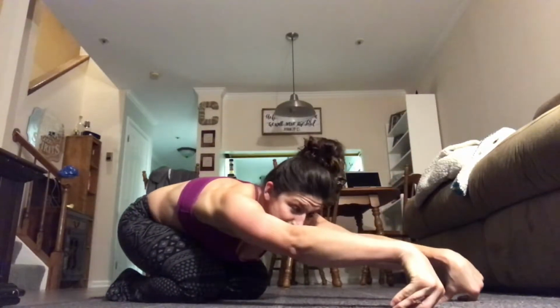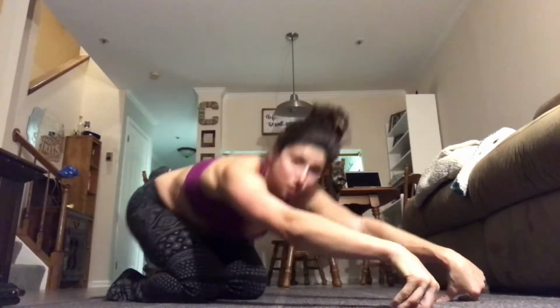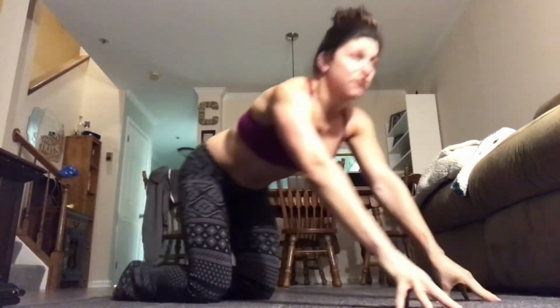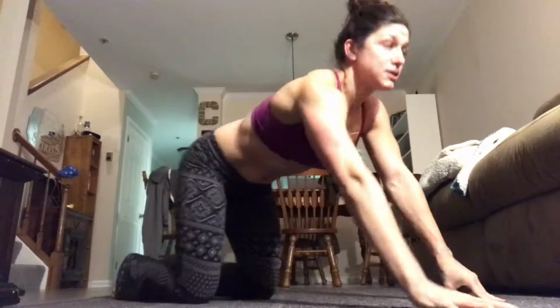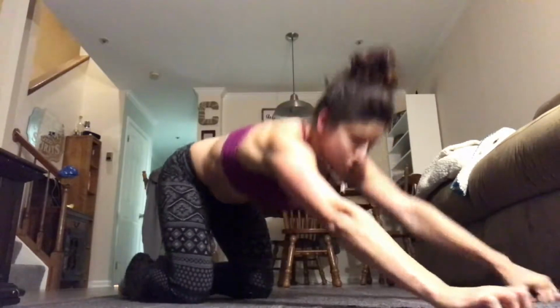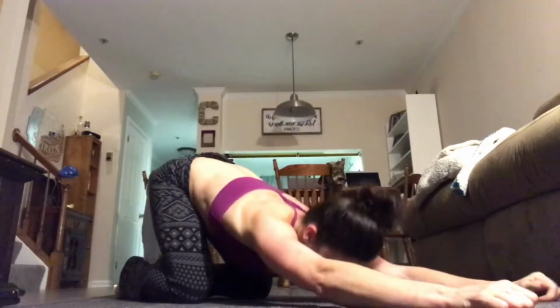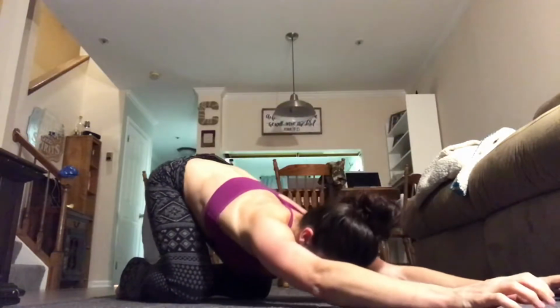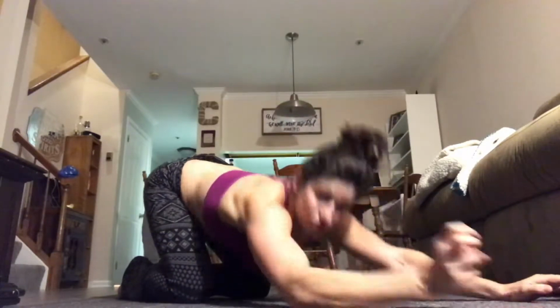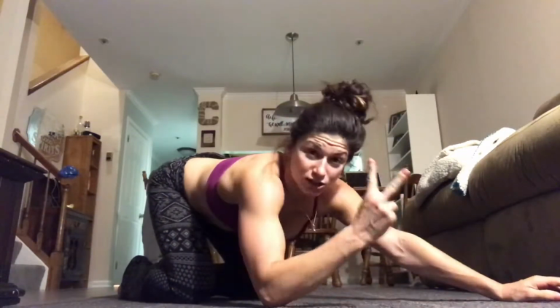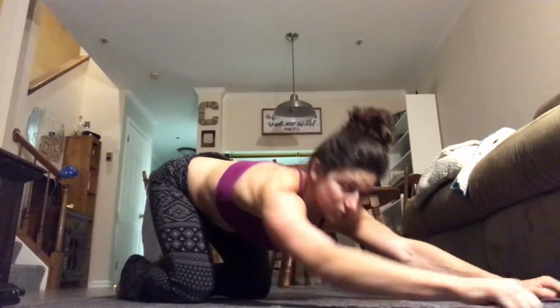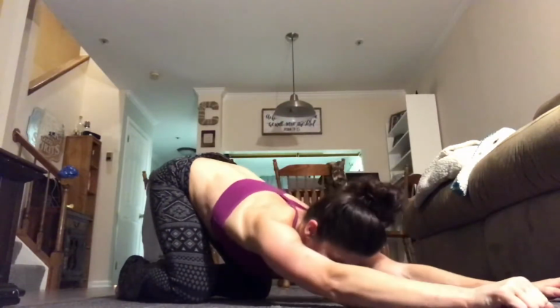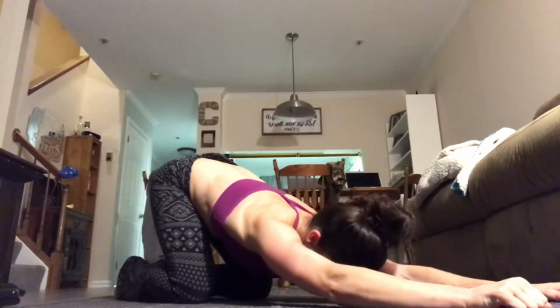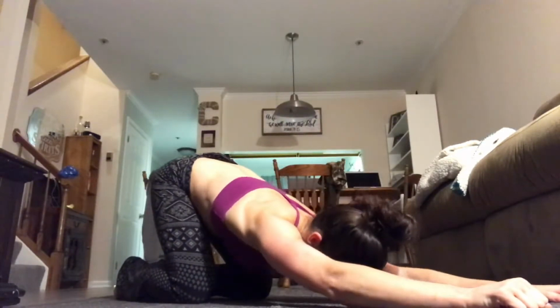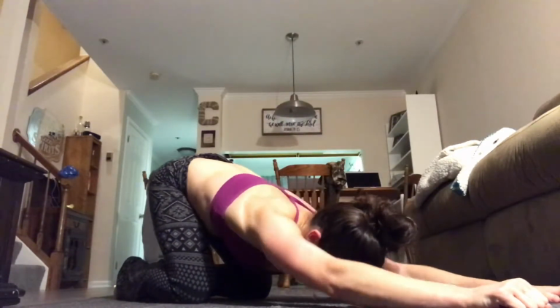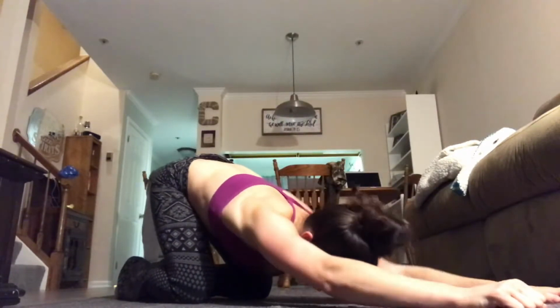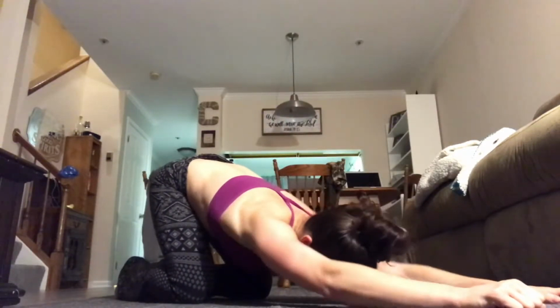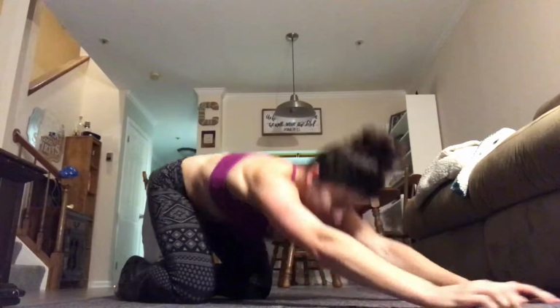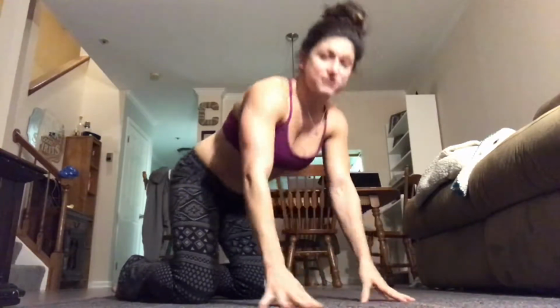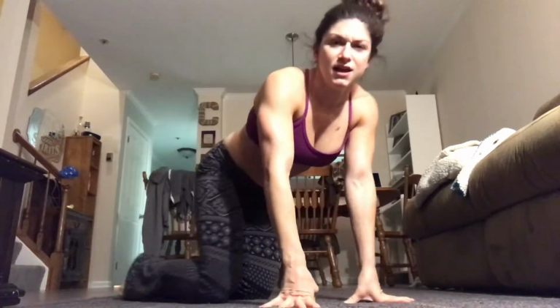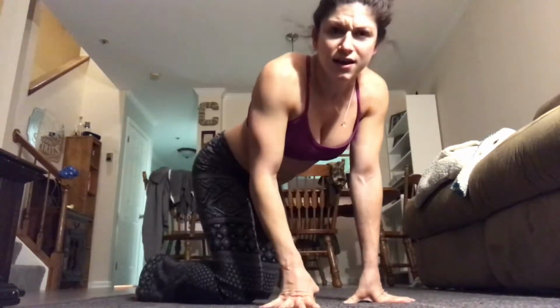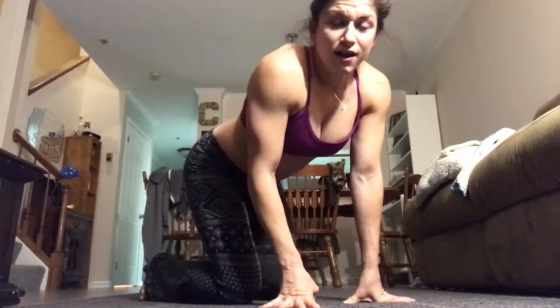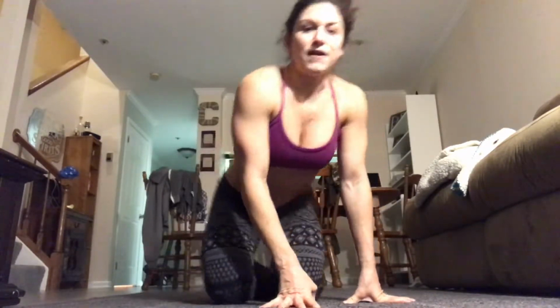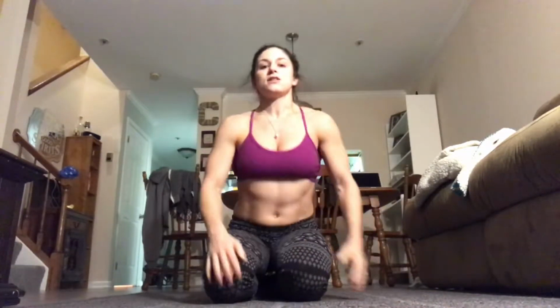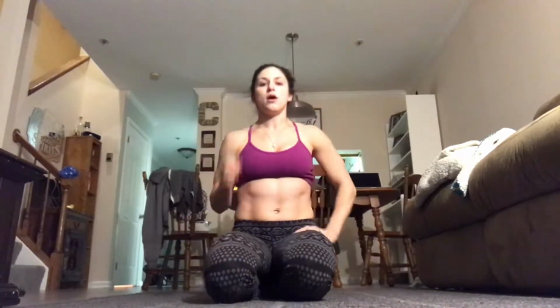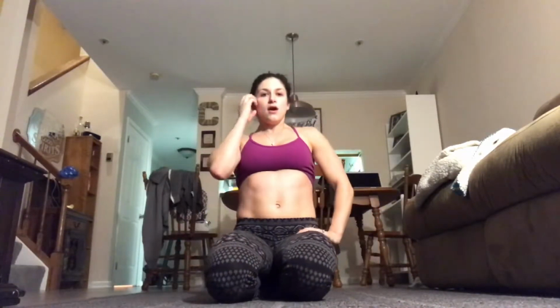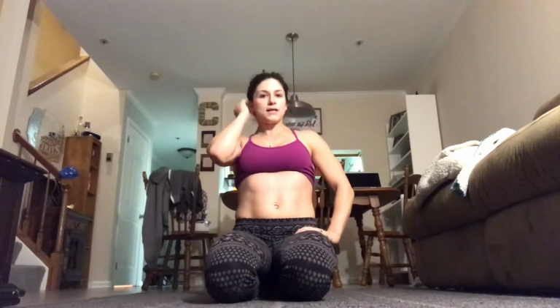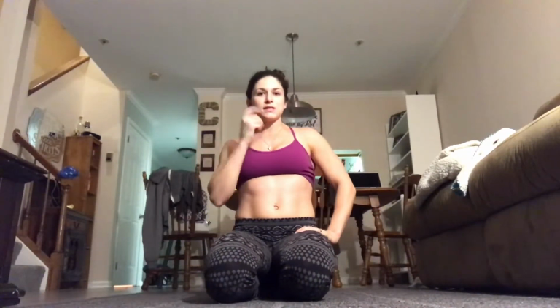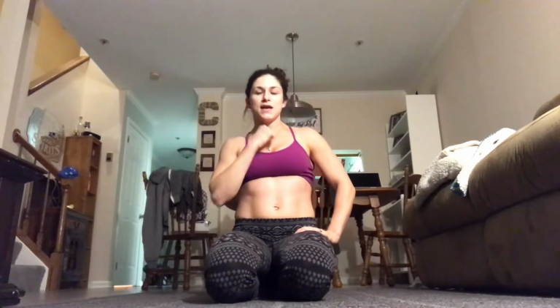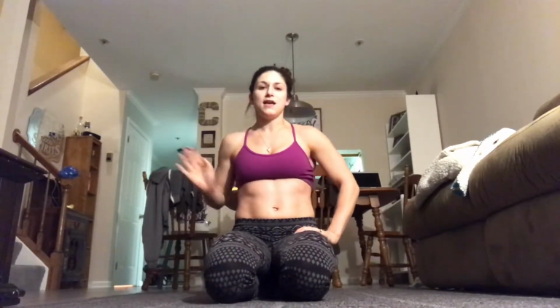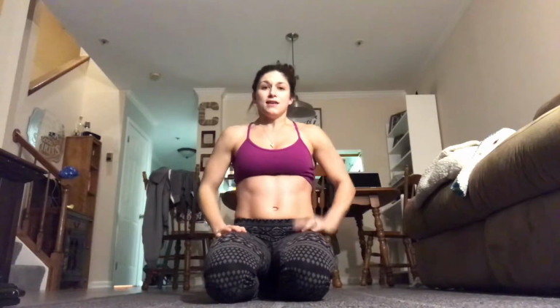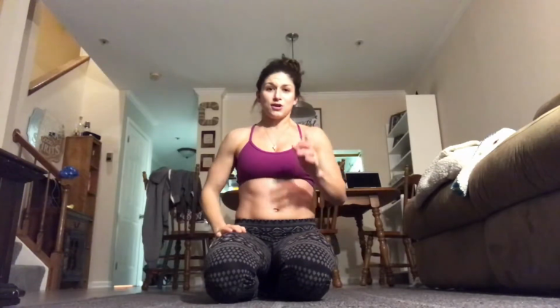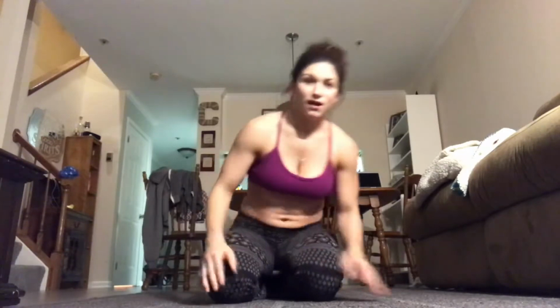Stretch those shoulders out — child's pose stretches the shoulders. We still have two more rounds. That feels good! Five seconds, hope you guys are doing this with me — this is a good one!